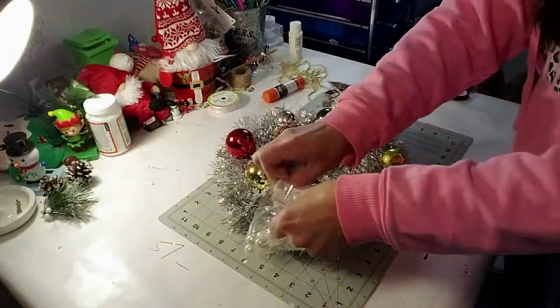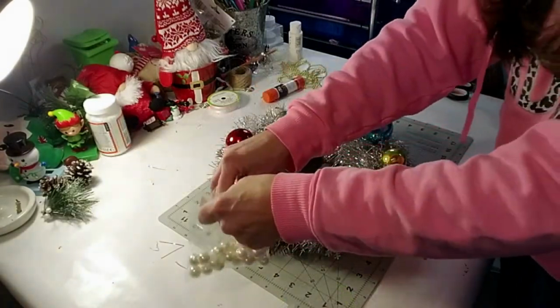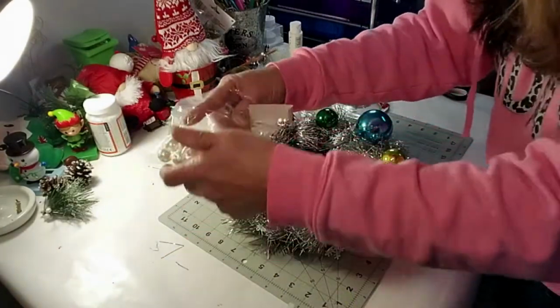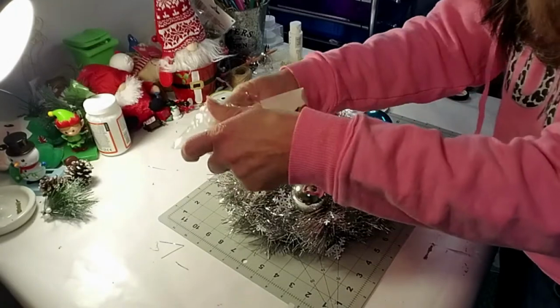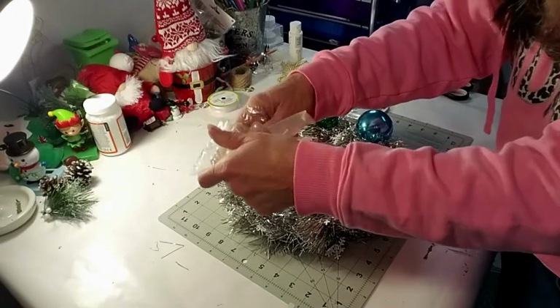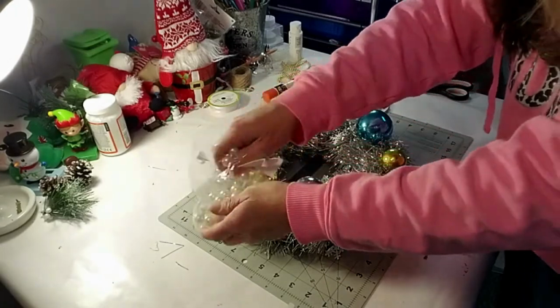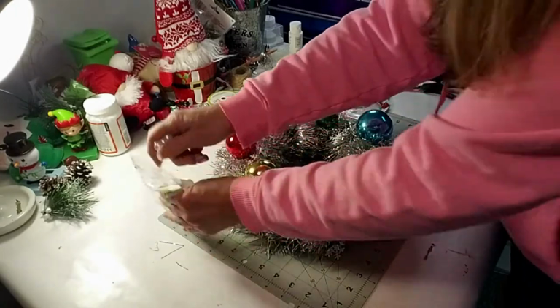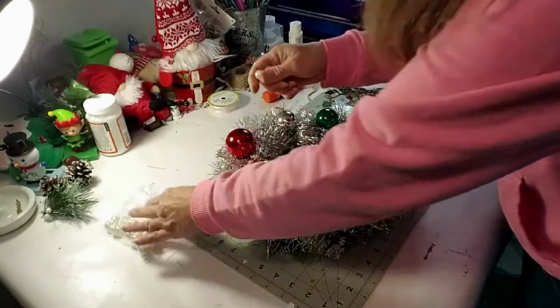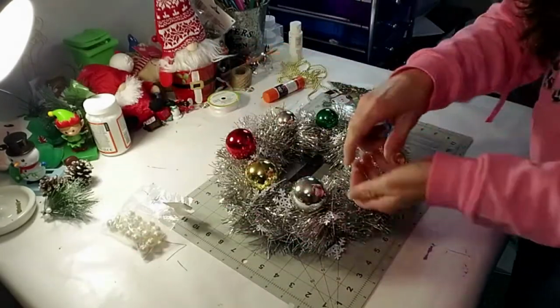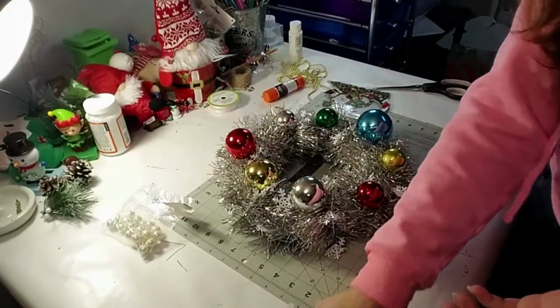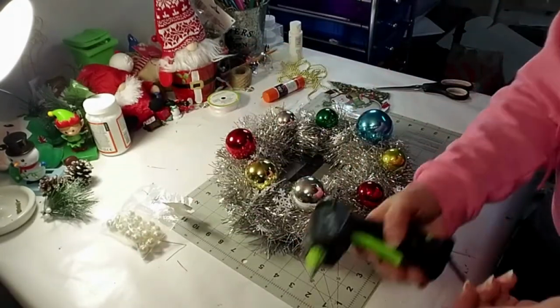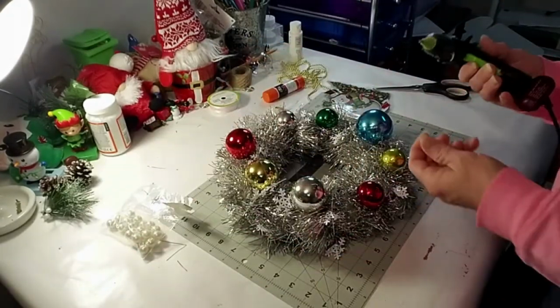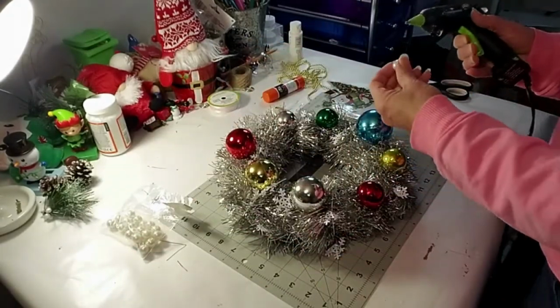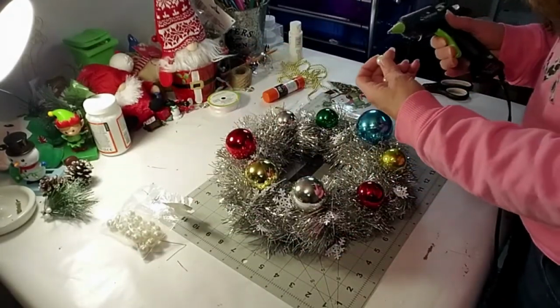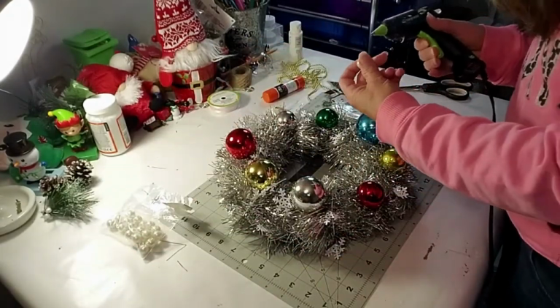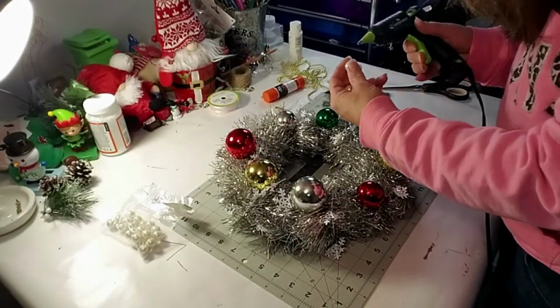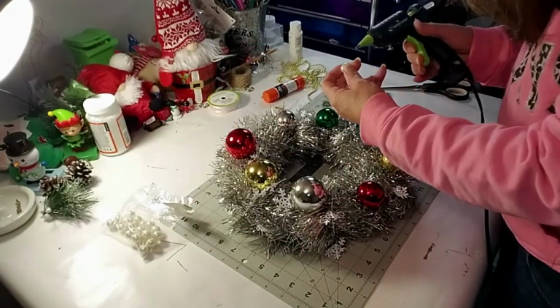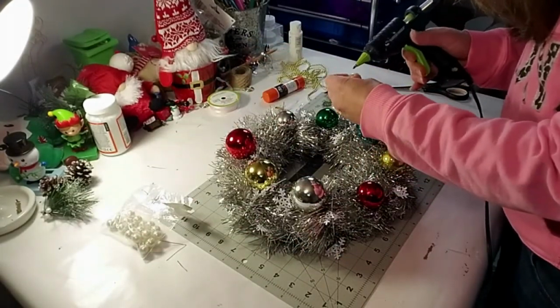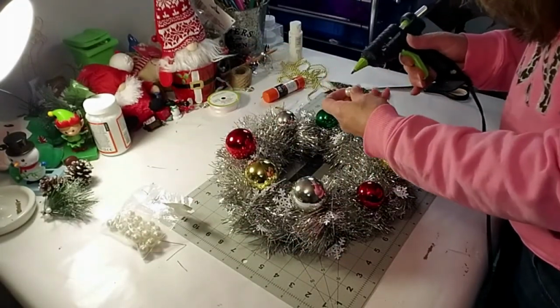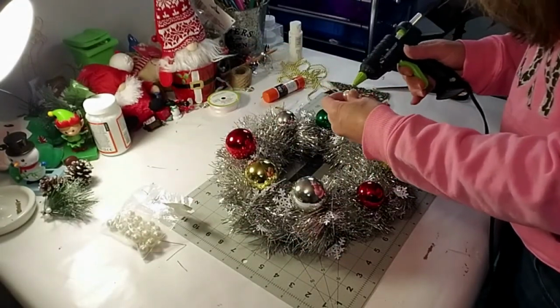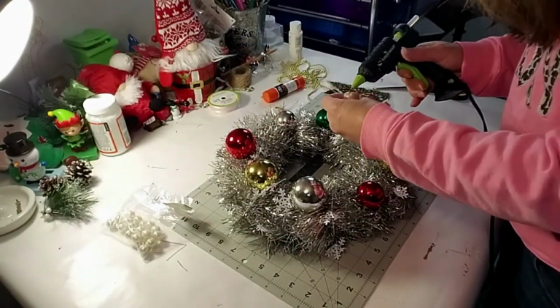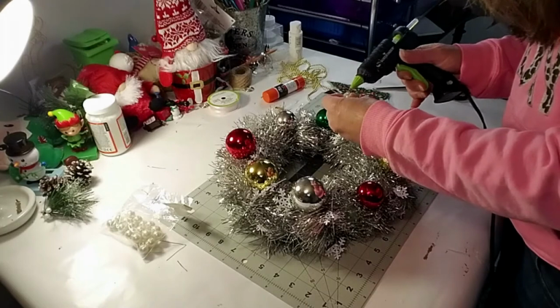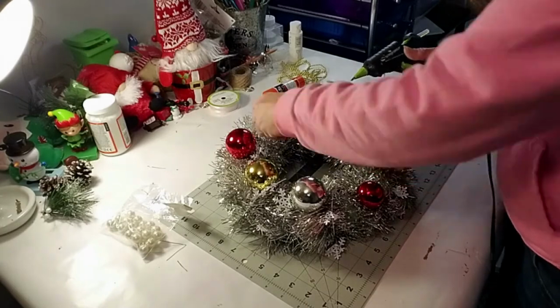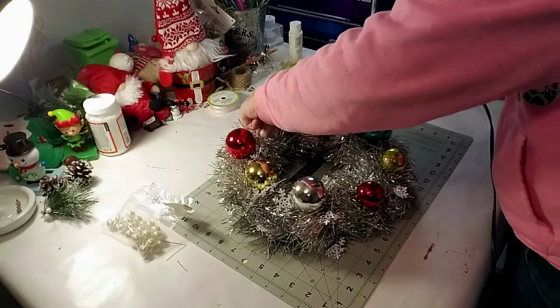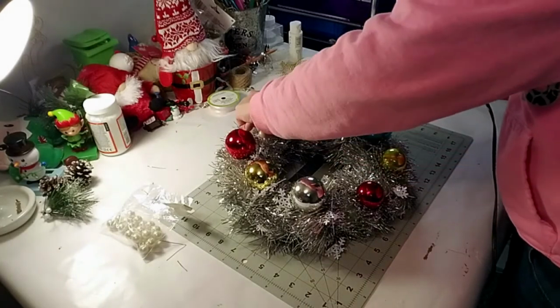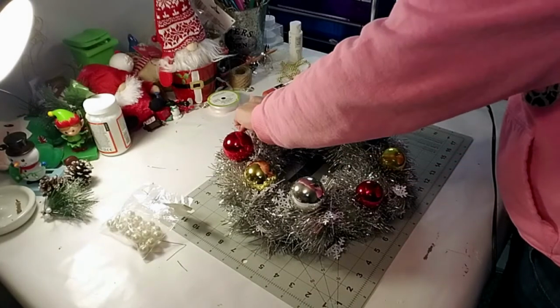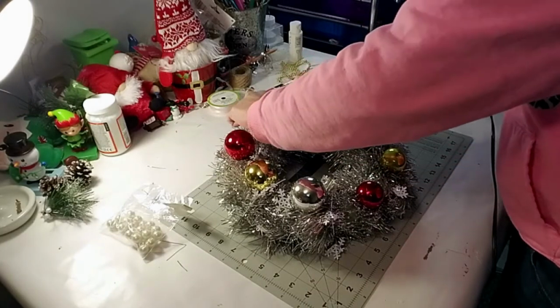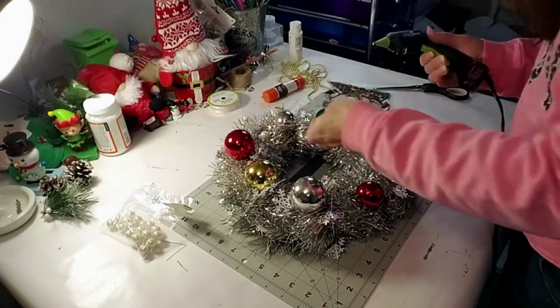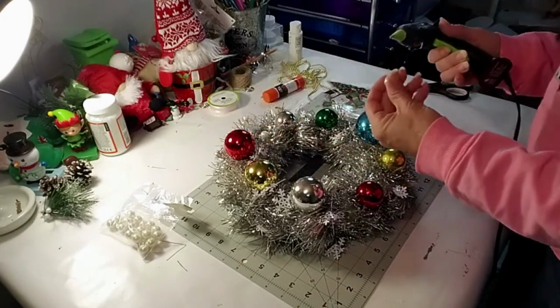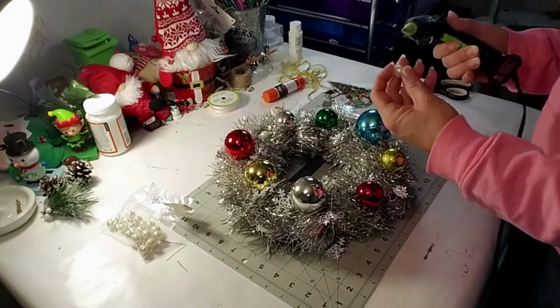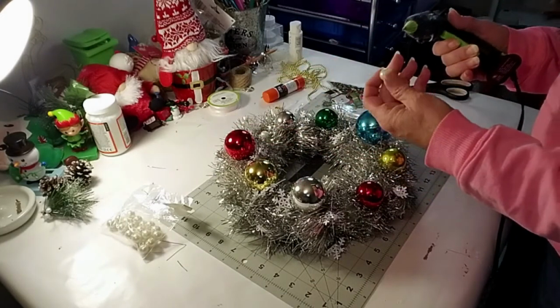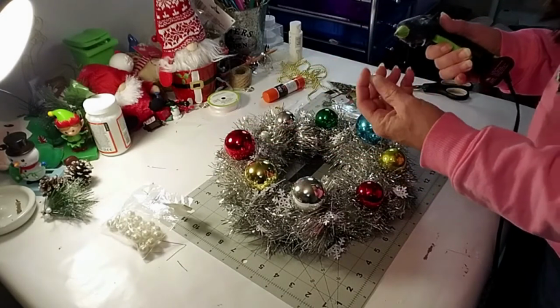Now I'm going to be using these pearls that I got from Dollar Tree. I'm just going to glue a few around the wreath in between the bulbs. This really gives it that vintage charm look.